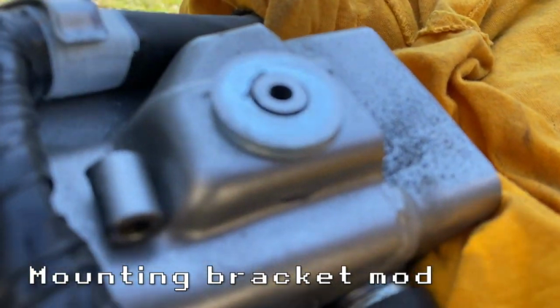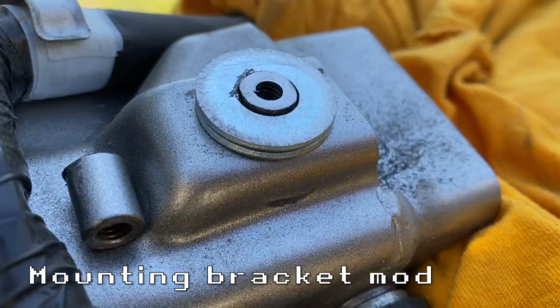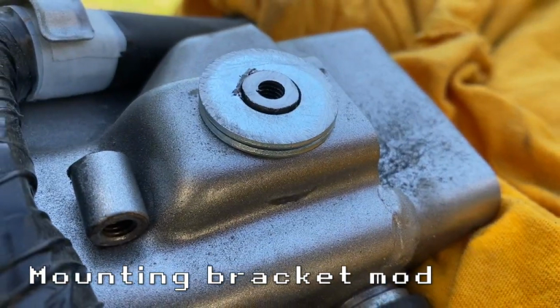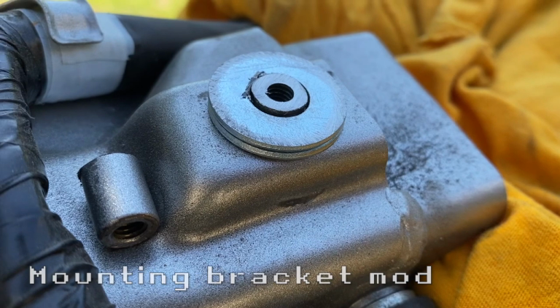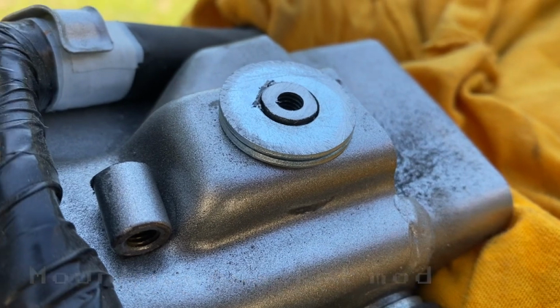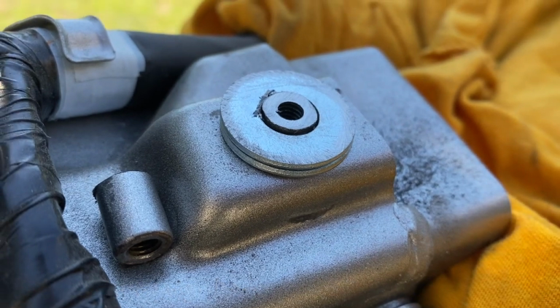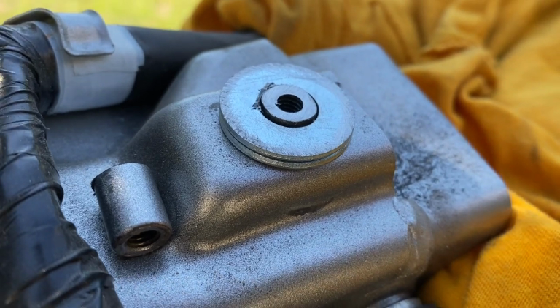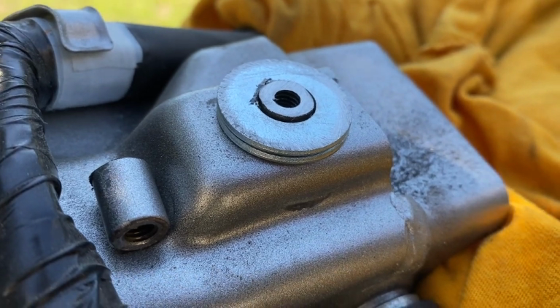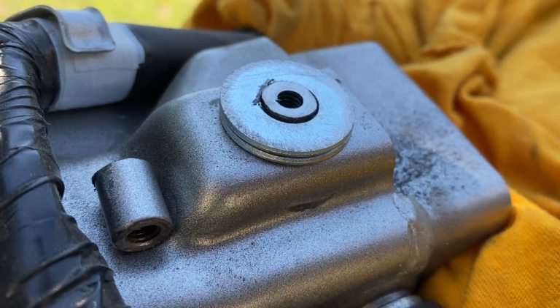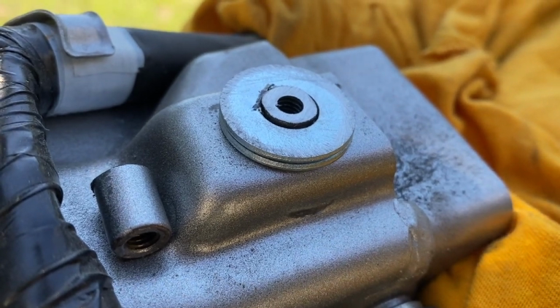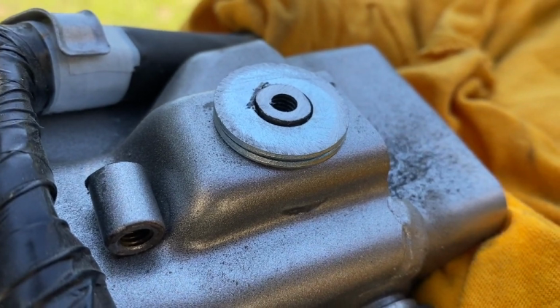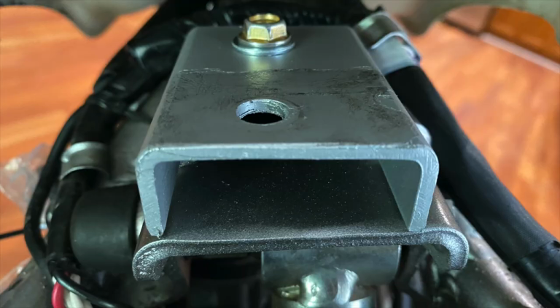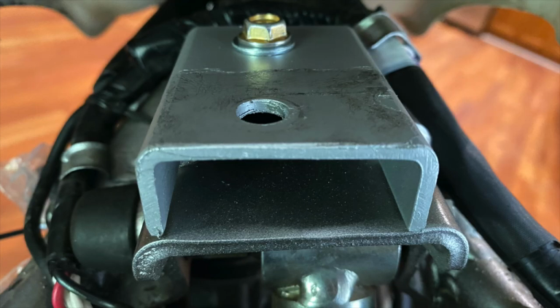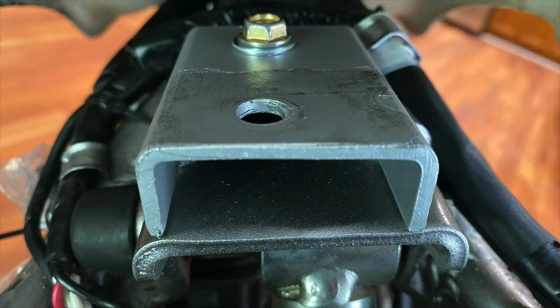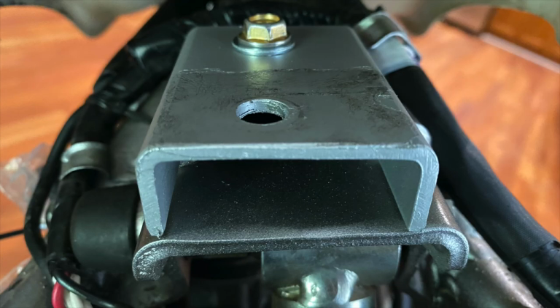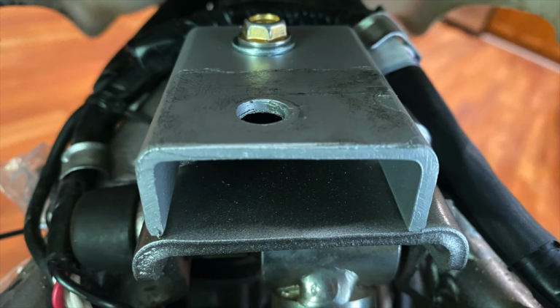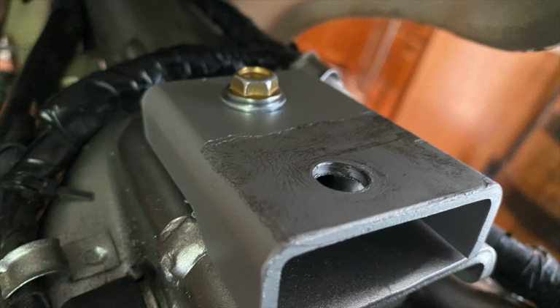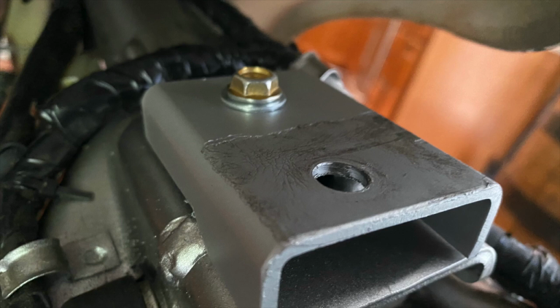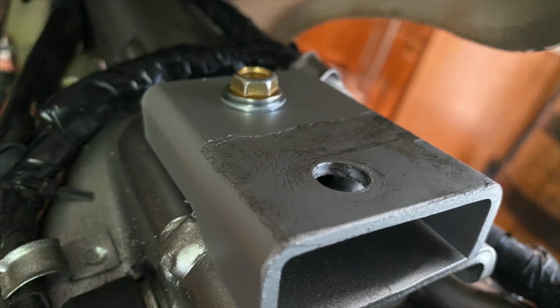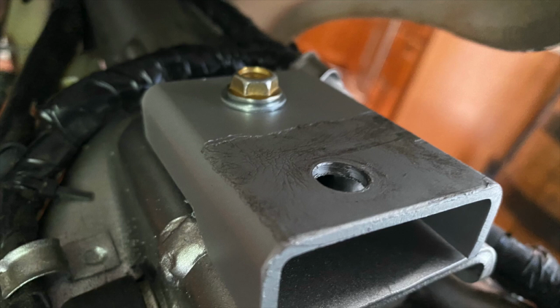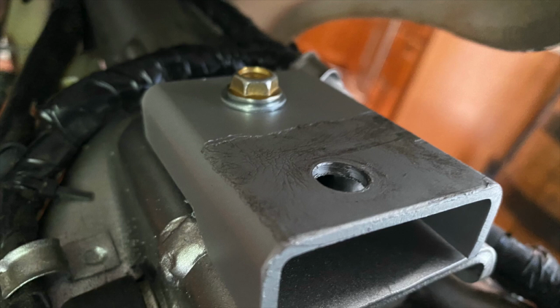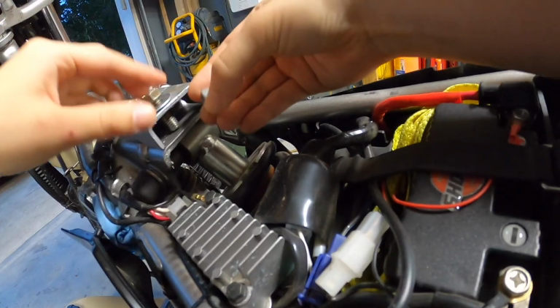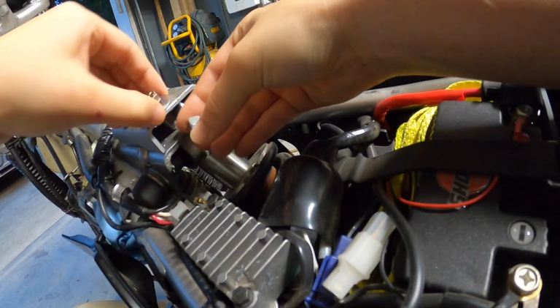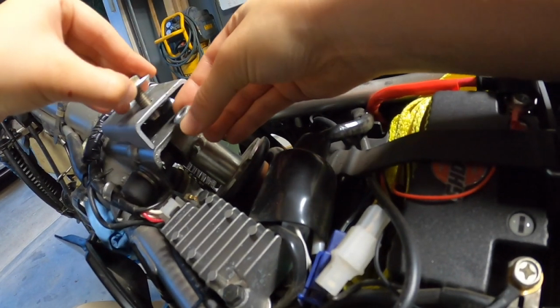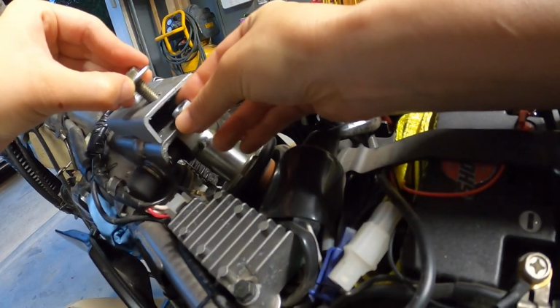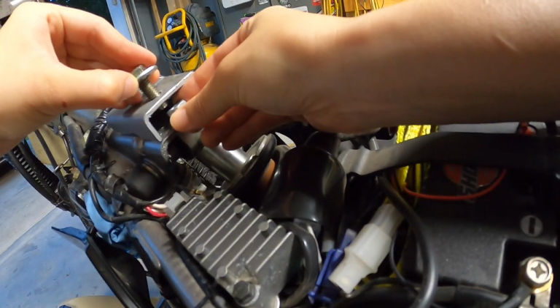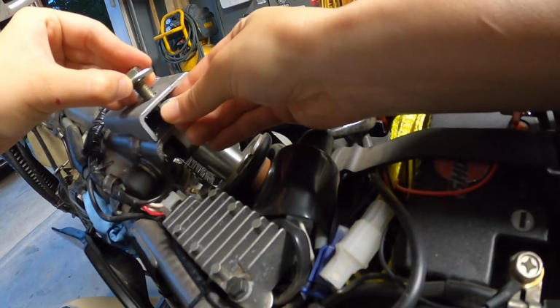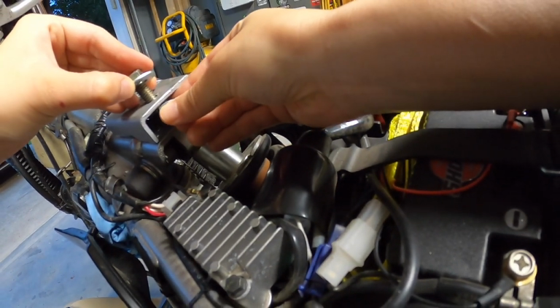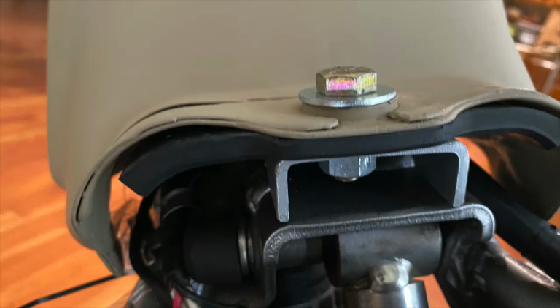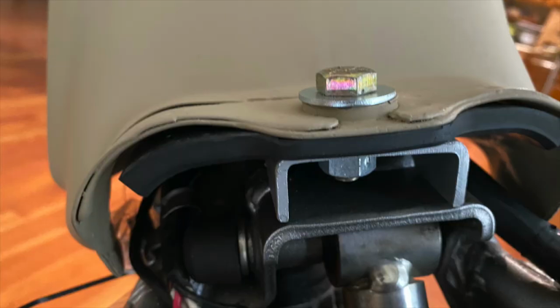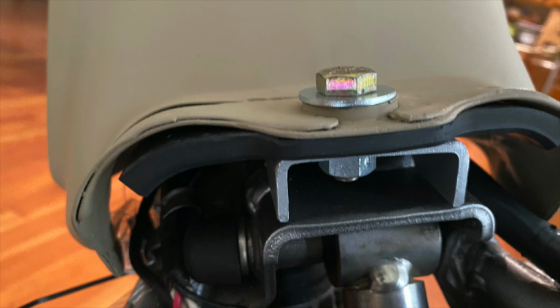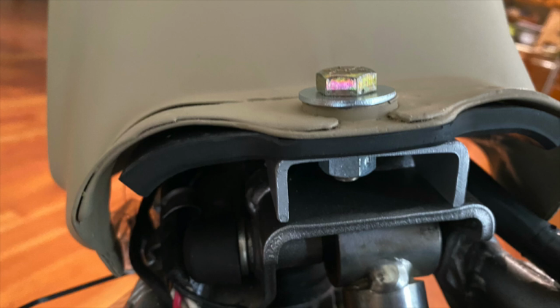With the tank sitting further back, the mounting bracket had to move, so I cut down on where the bolt went through and attached a metal piece with a hole drilled behind the original position, and that's where the new tank is bolted down.